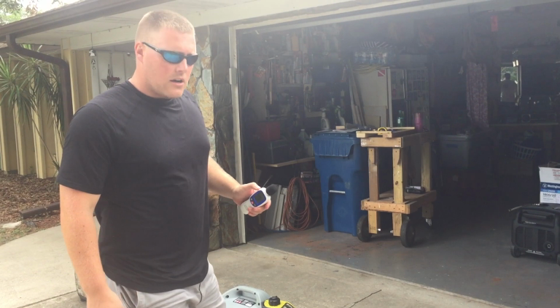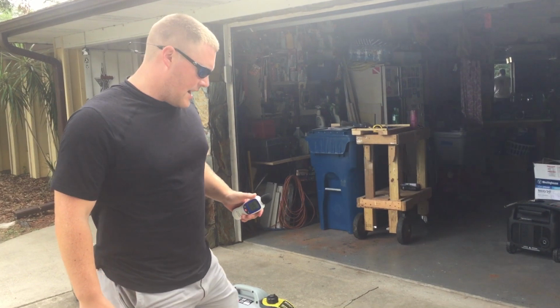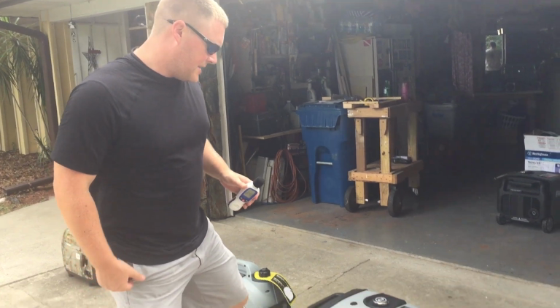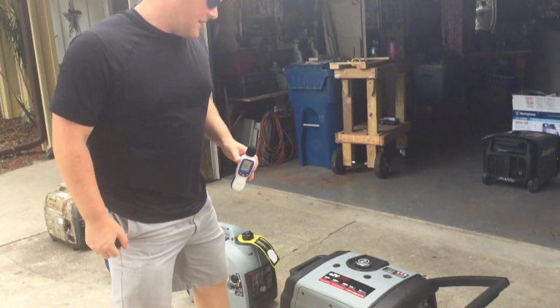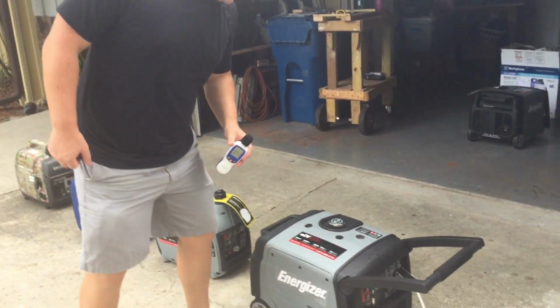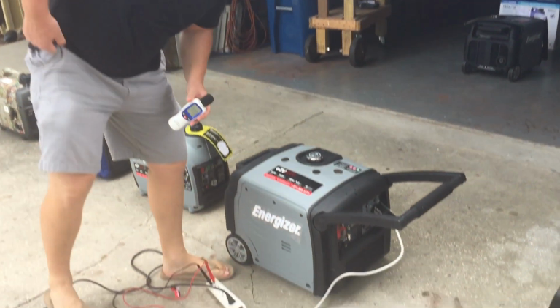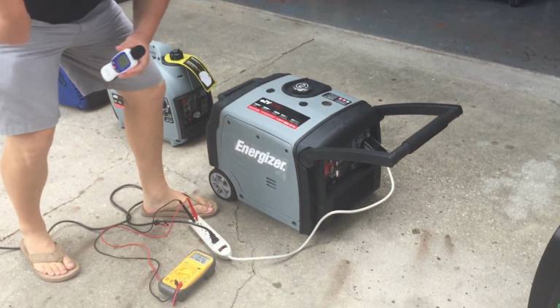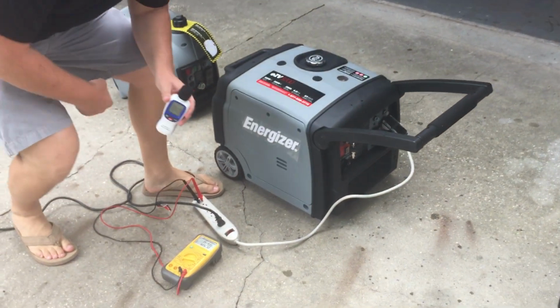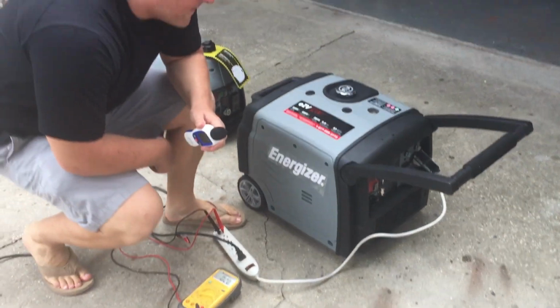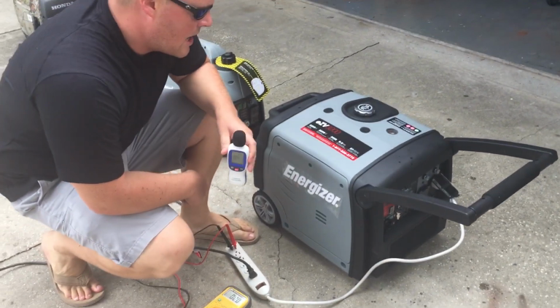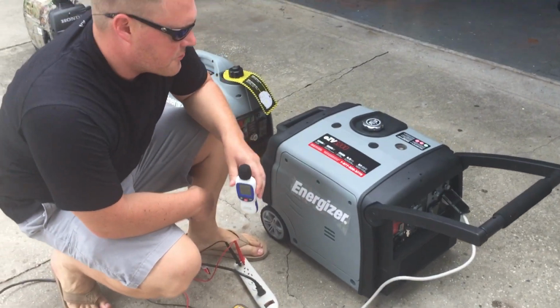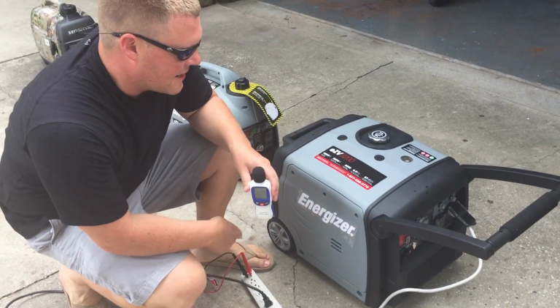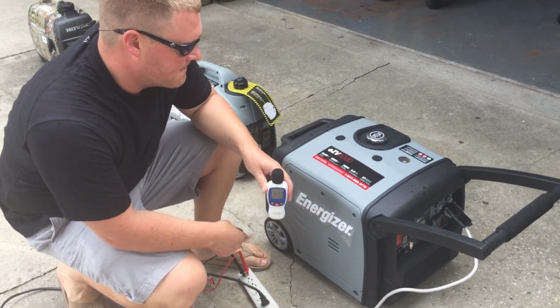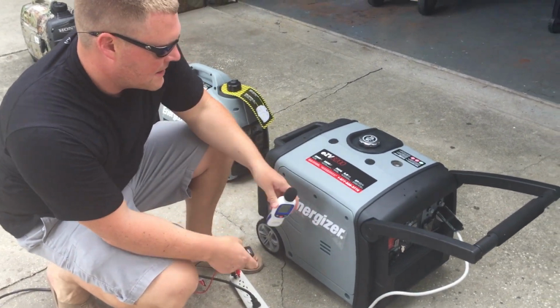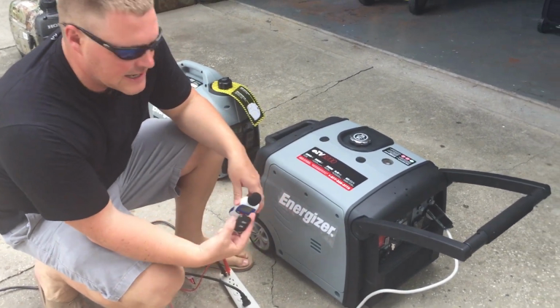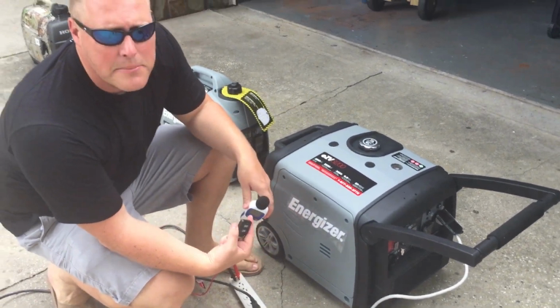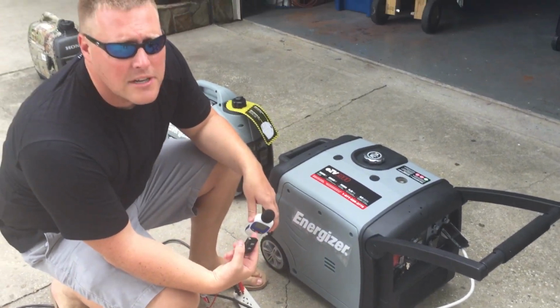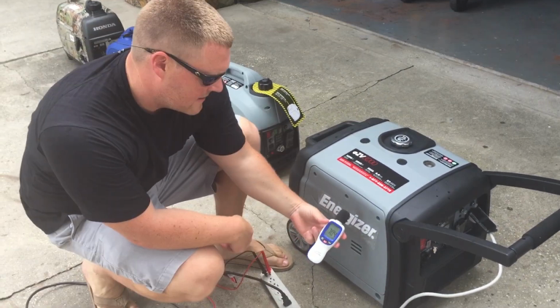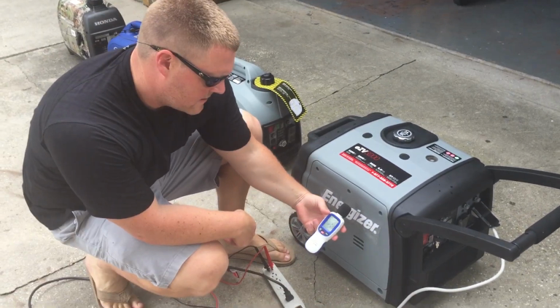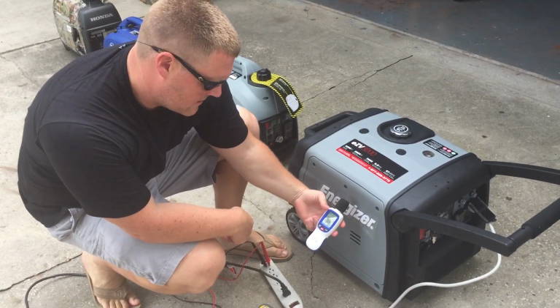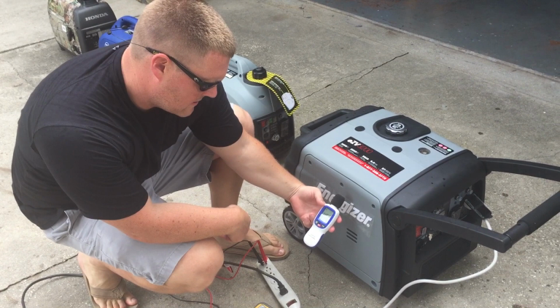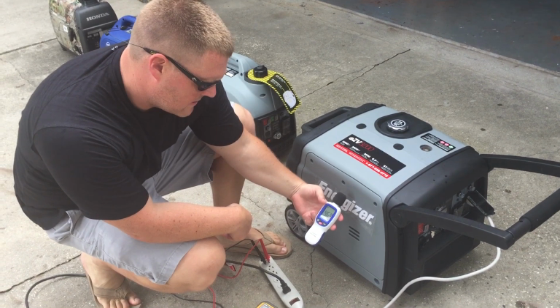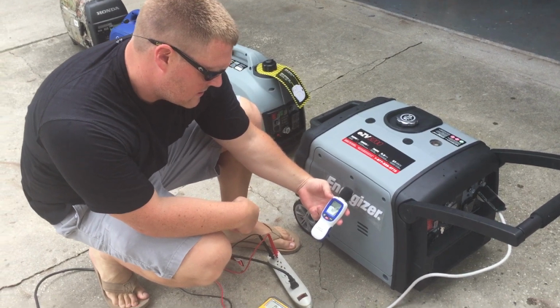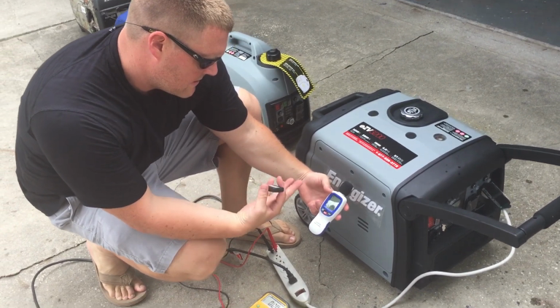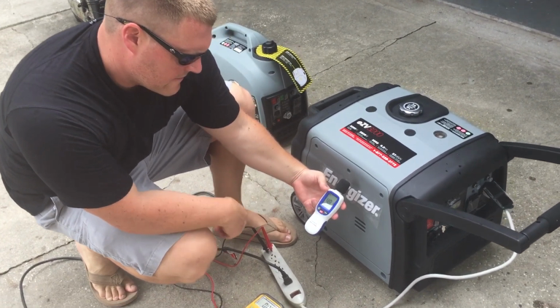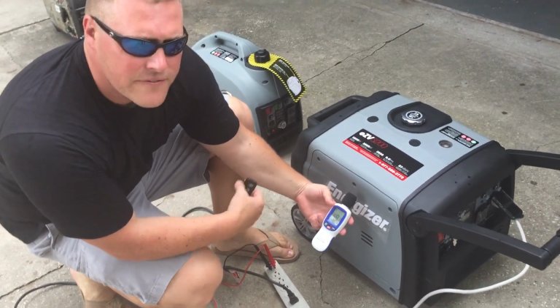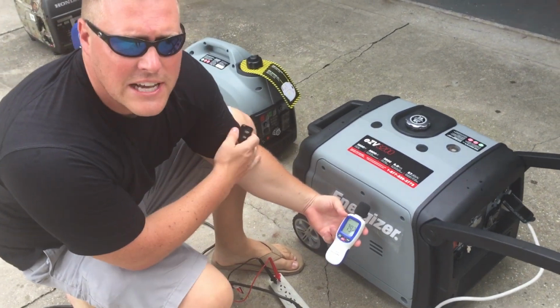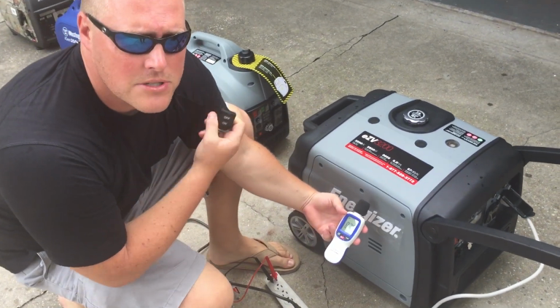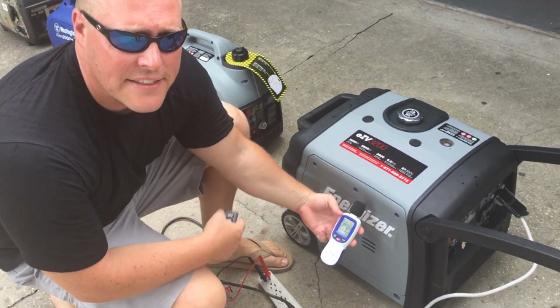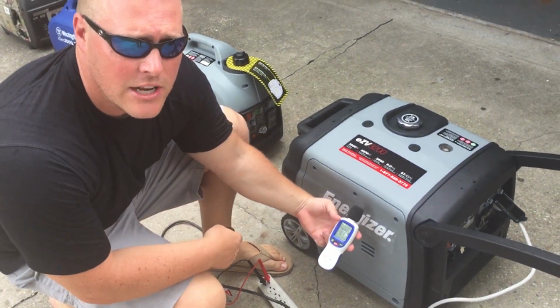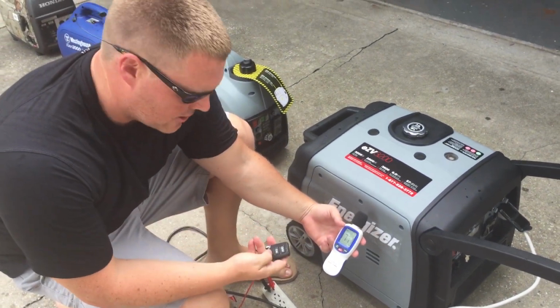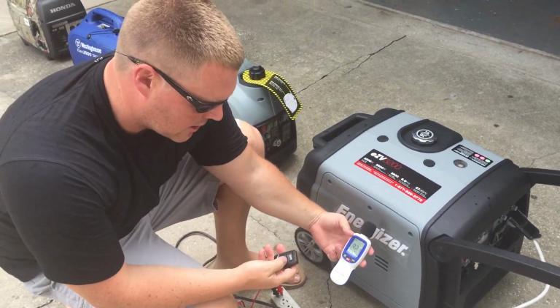Alright, now we're going to test the Energizer EZV3000 and I got the remote start. 45 decibels at the unit, no load.